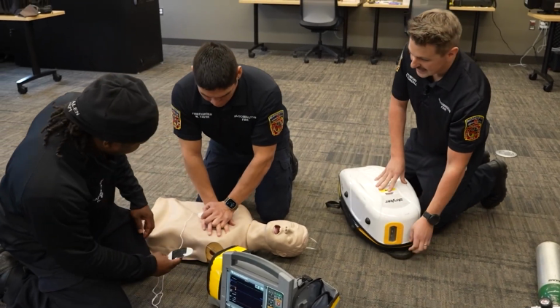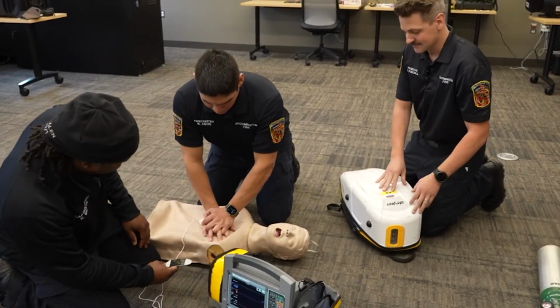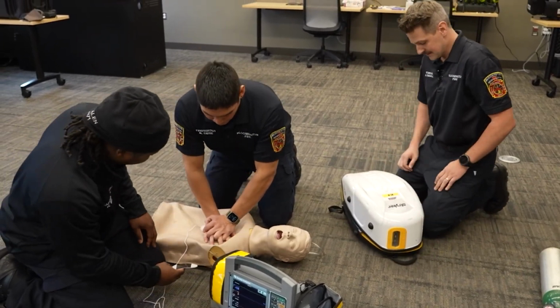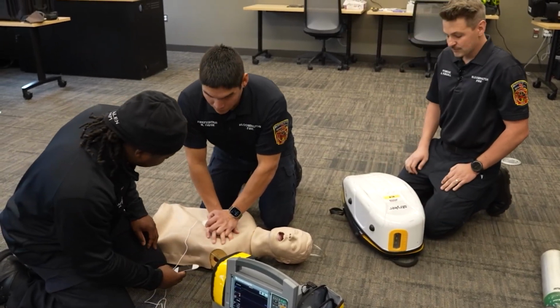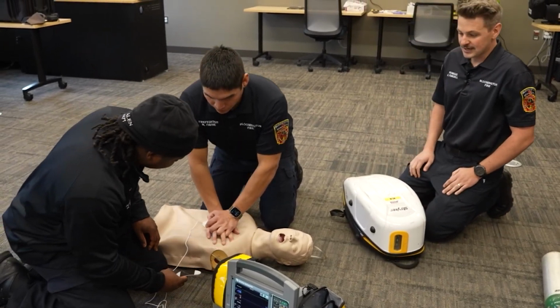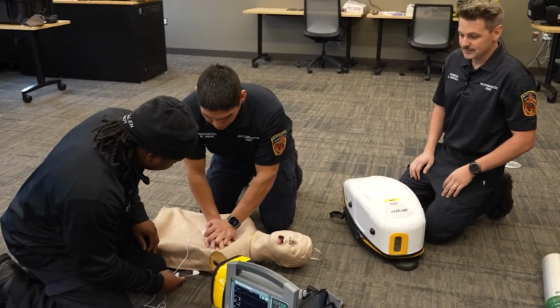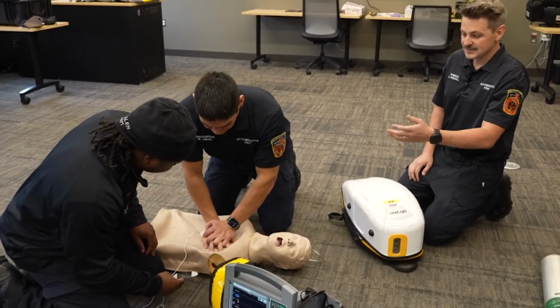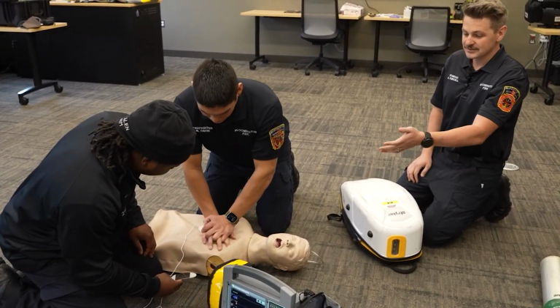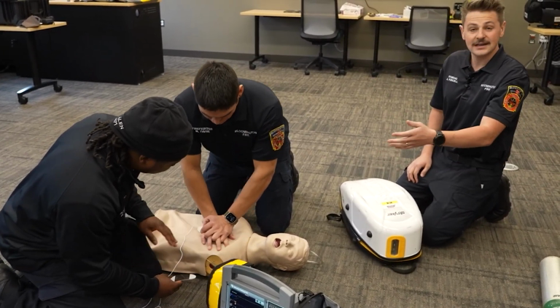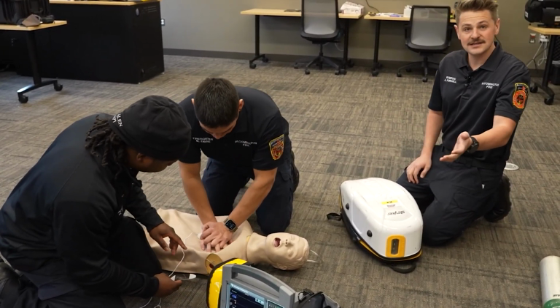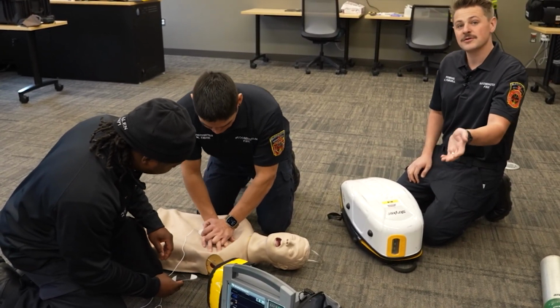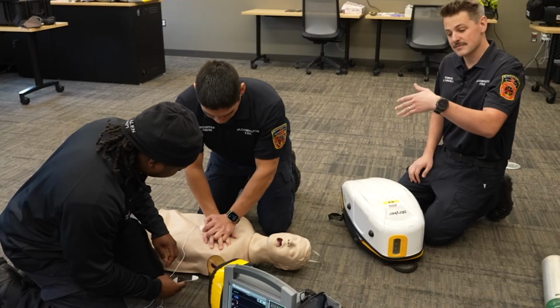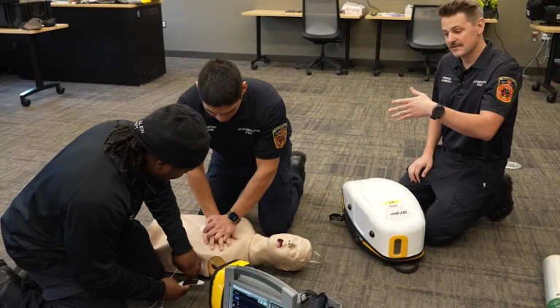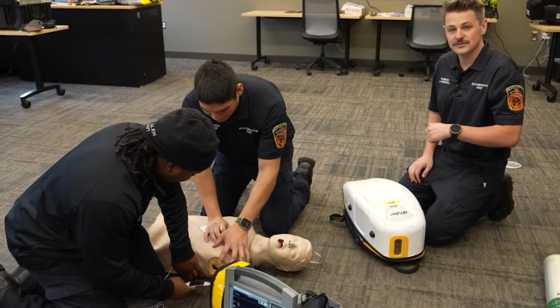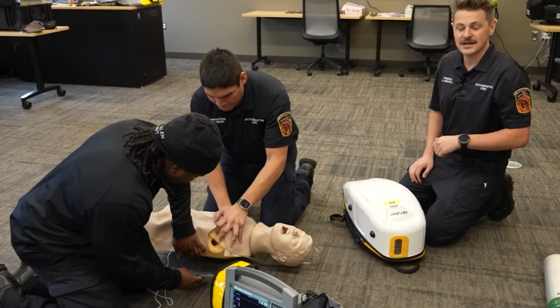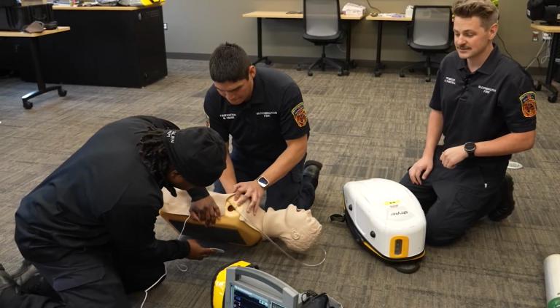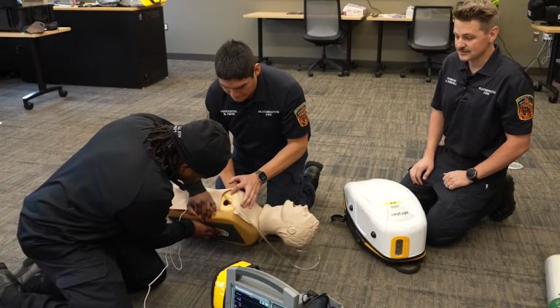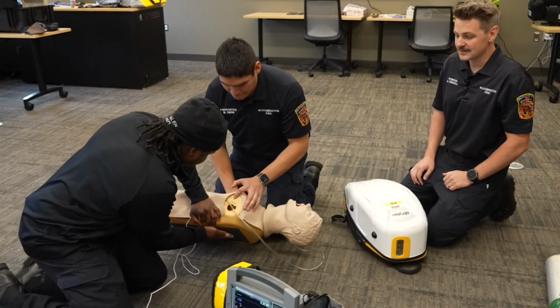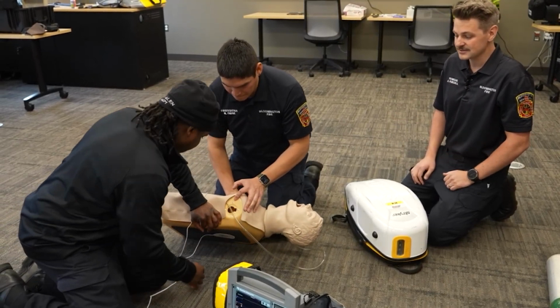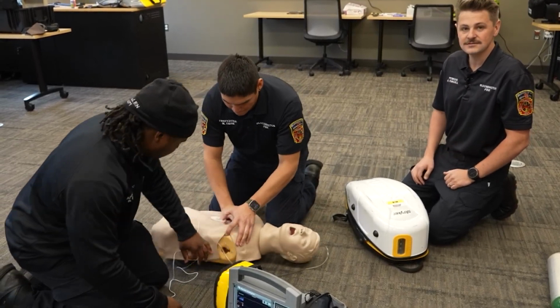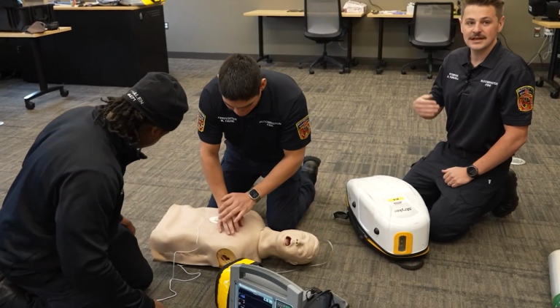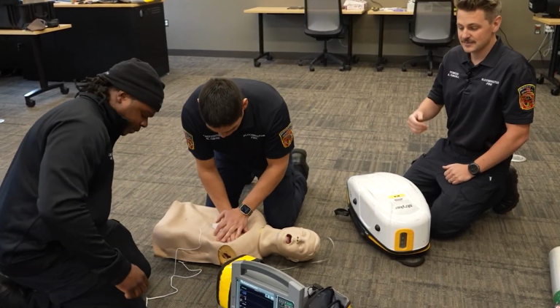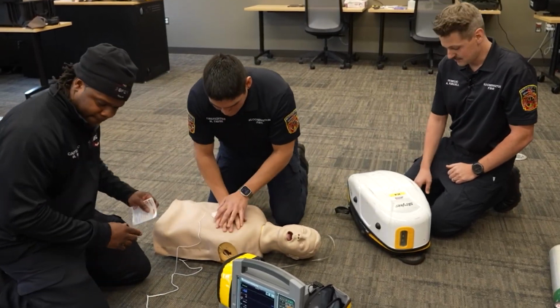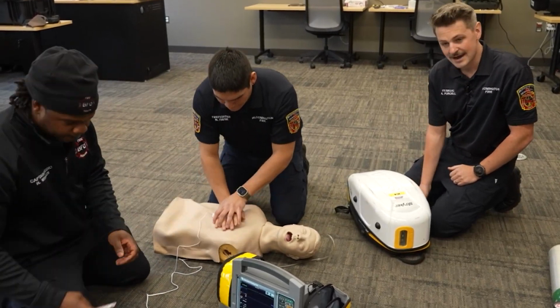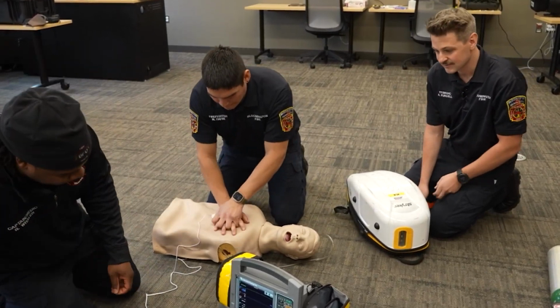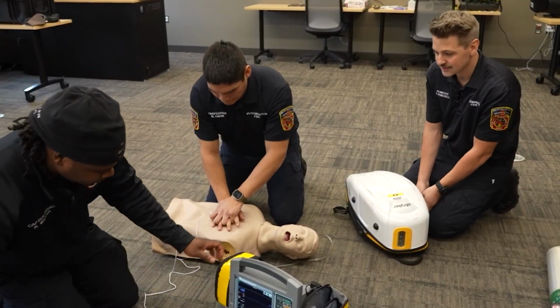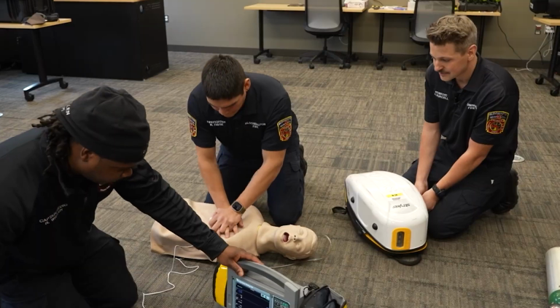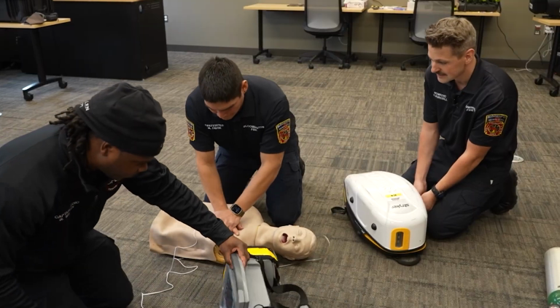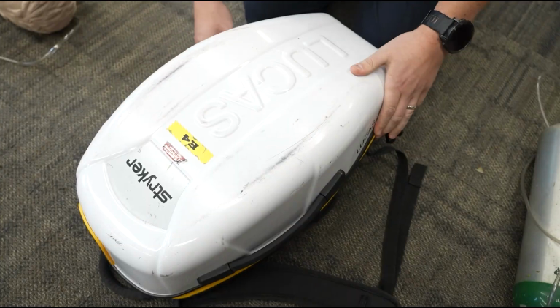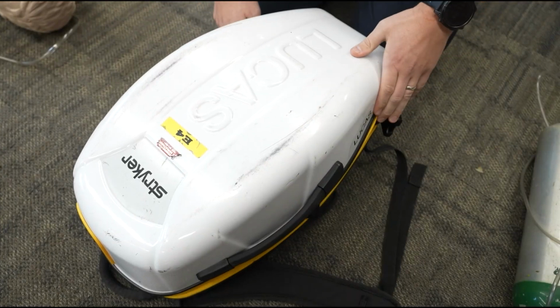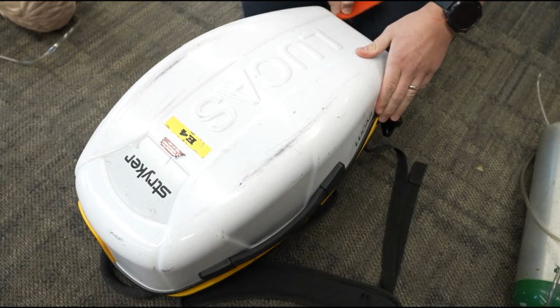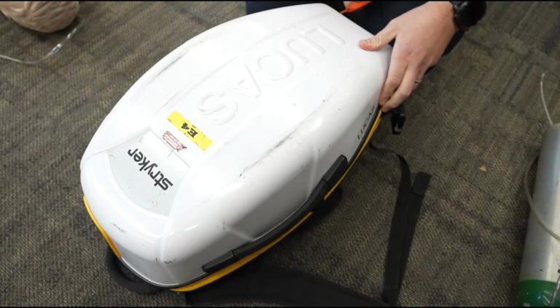The monitor pads are similar to an AED, but we've got the more advanced version that allows us to analyze ourselves and get the patient more rapid intervention and rapid treatment. So as Max continues CPR, I've got my Lucas device here.